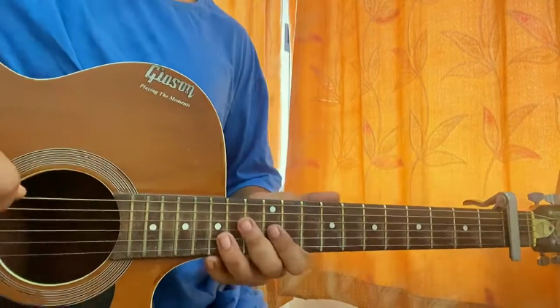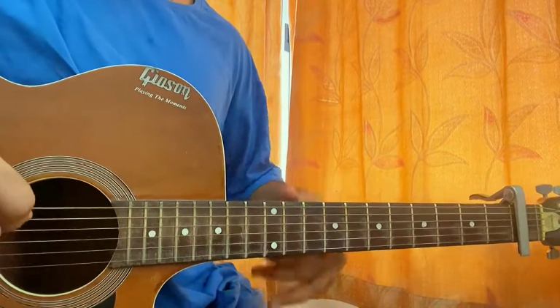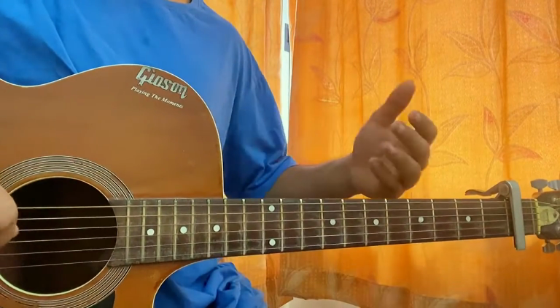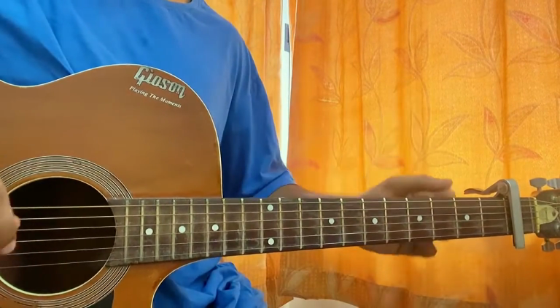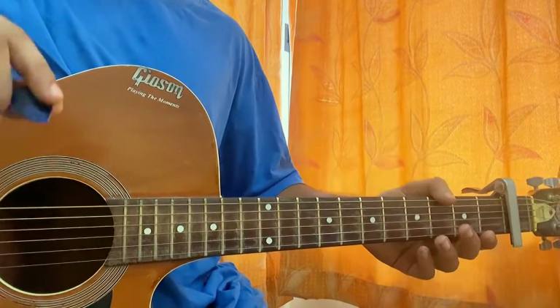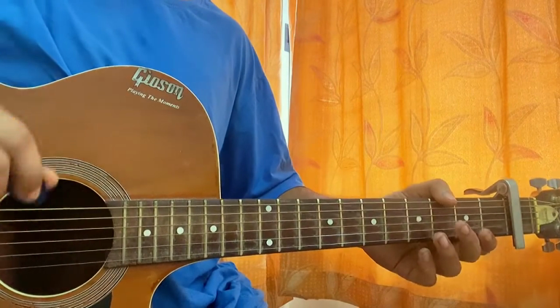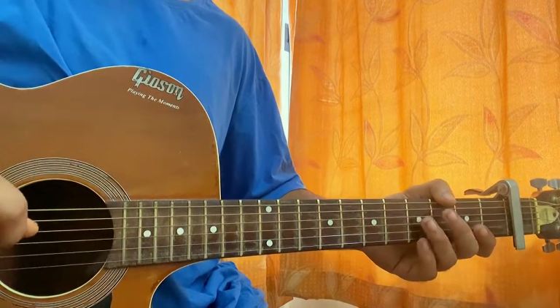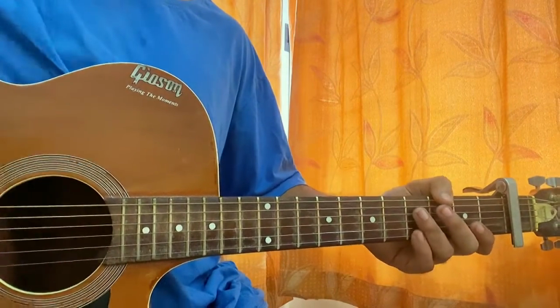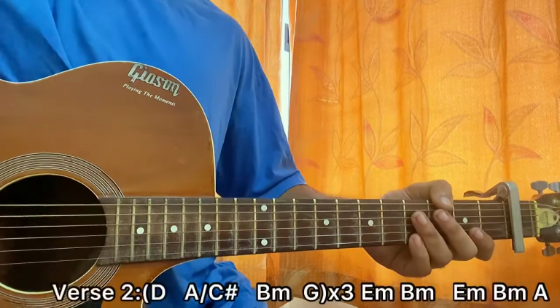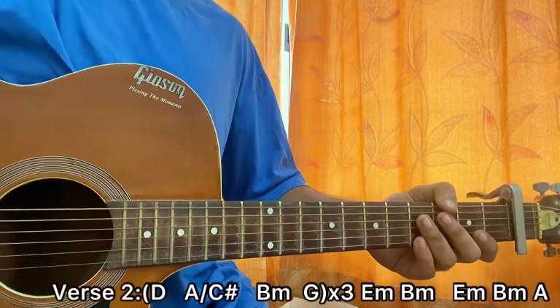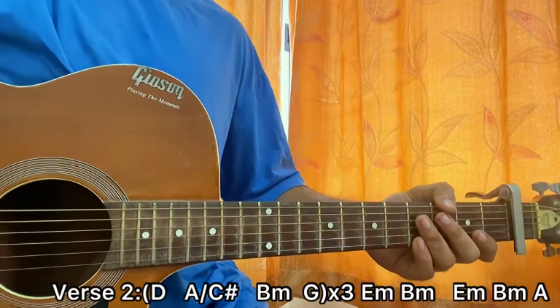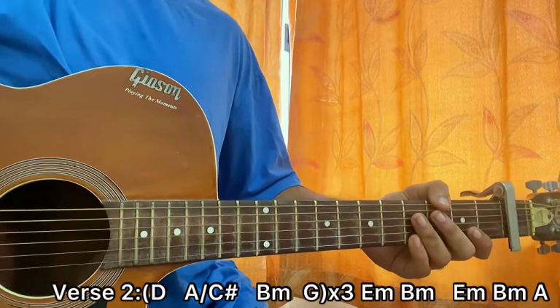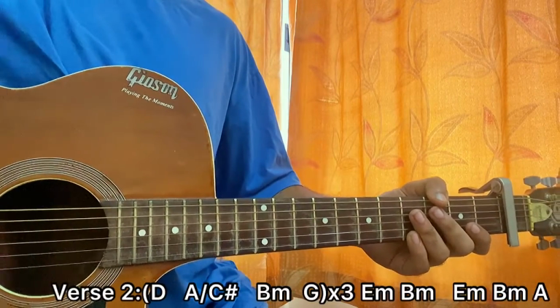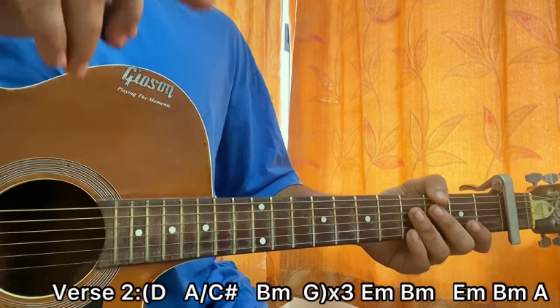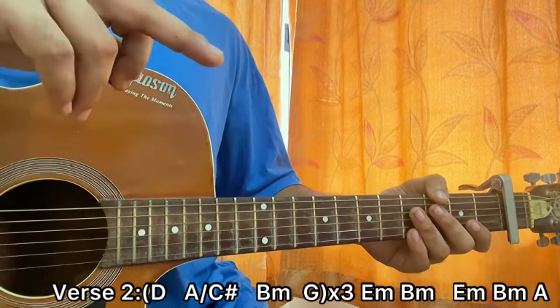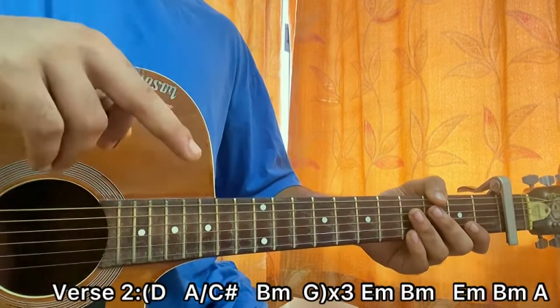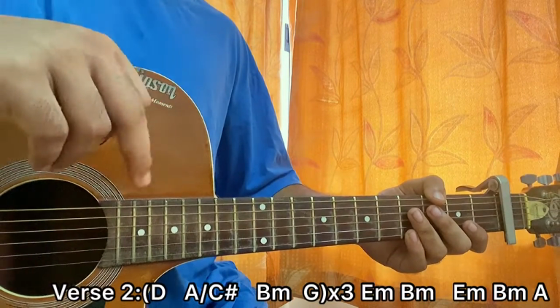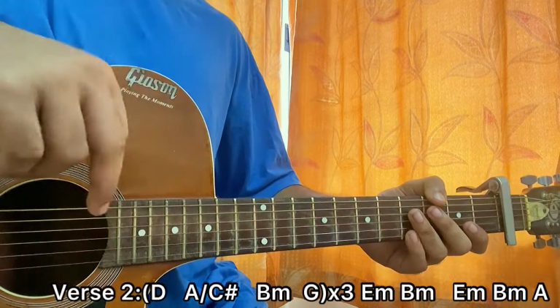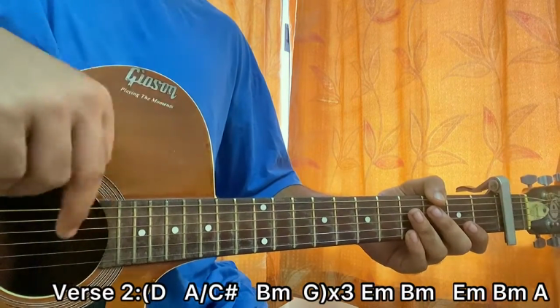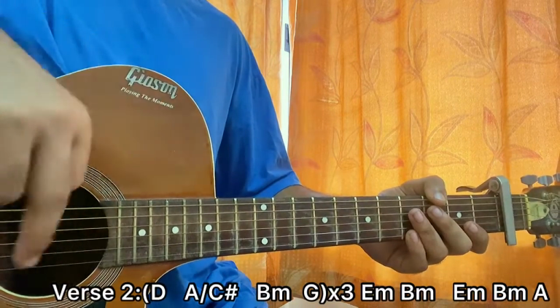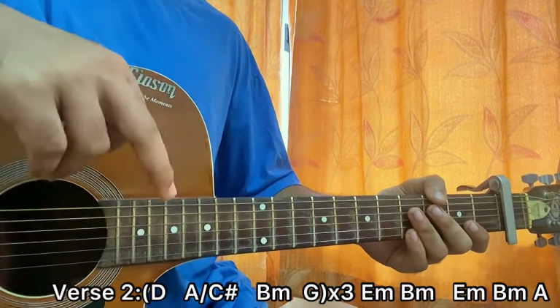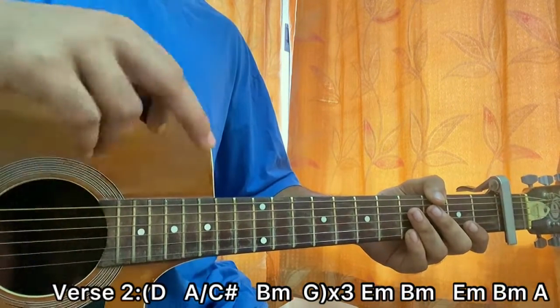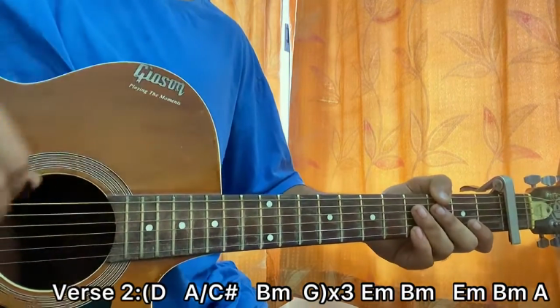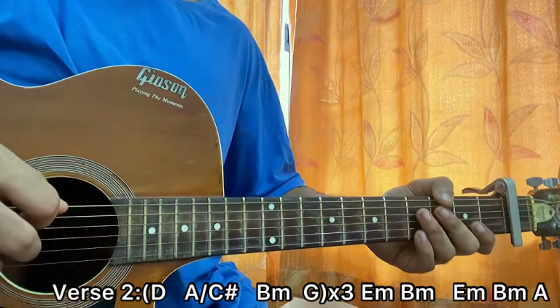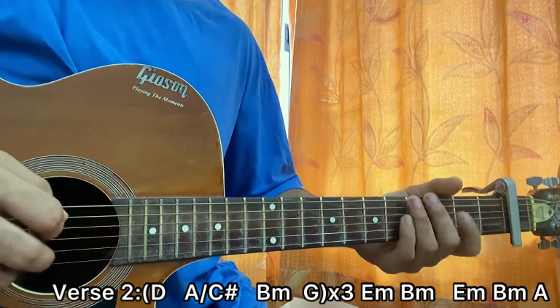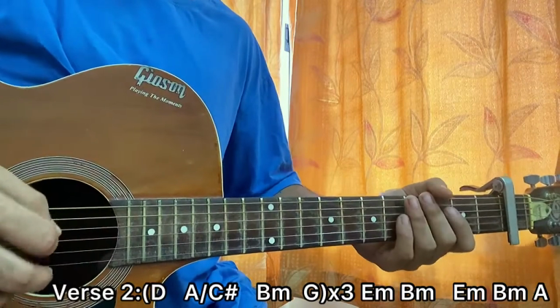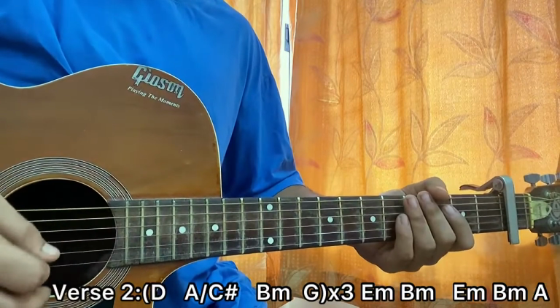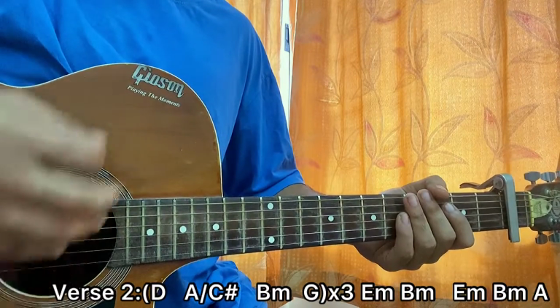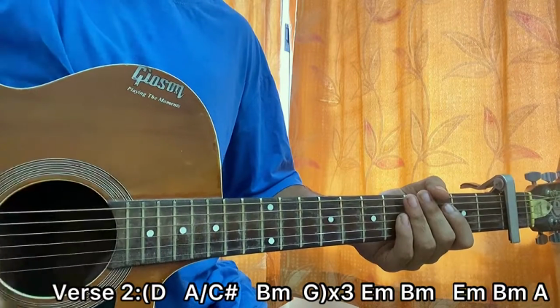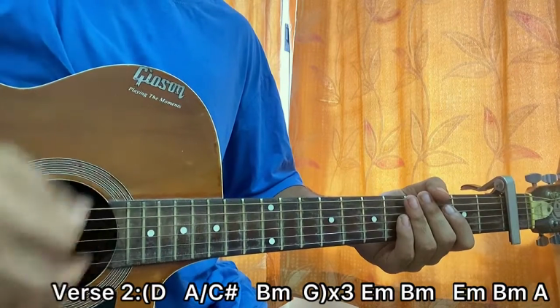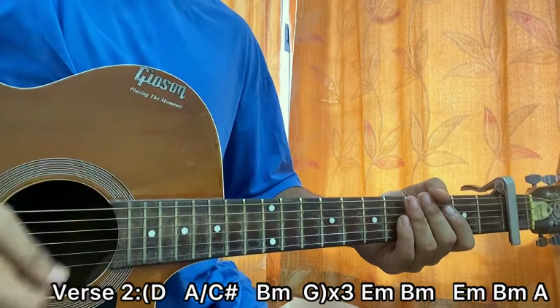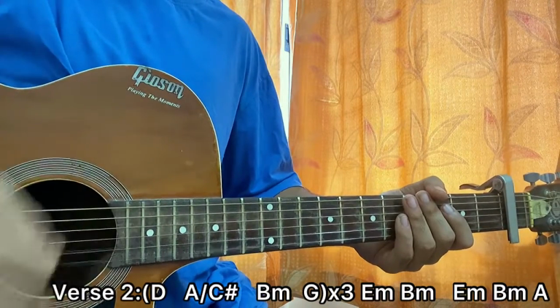Verse two will be exactly the same, but we just add an extra E minor, B minor, A at the end. Also the strumming pattern changes. Let's have a look at the strumming pattern — it will be down, down, up, up, down.